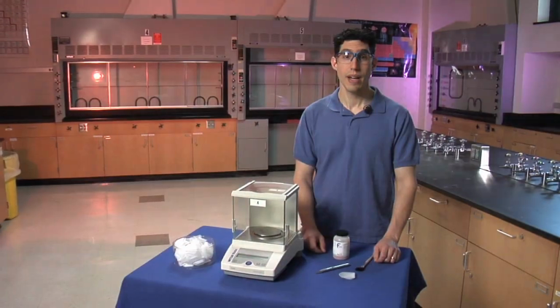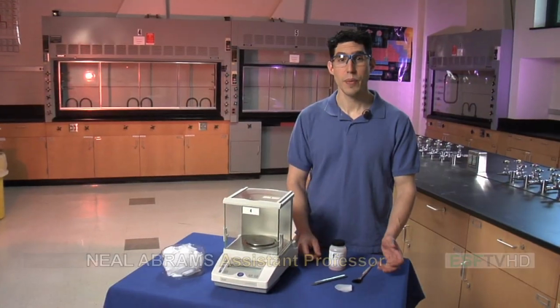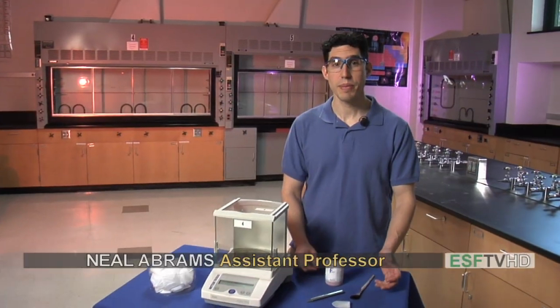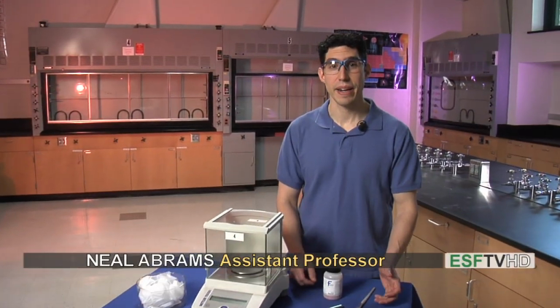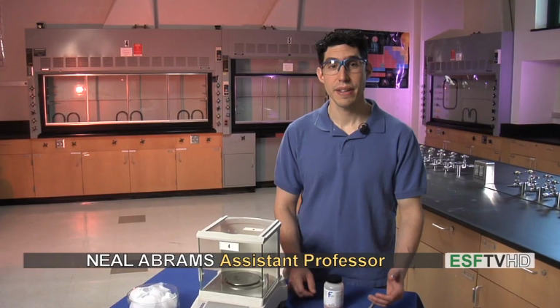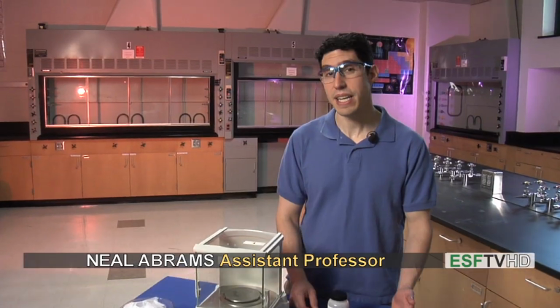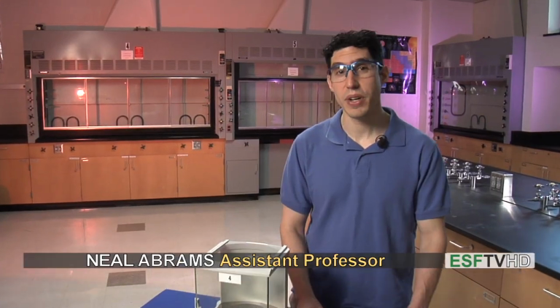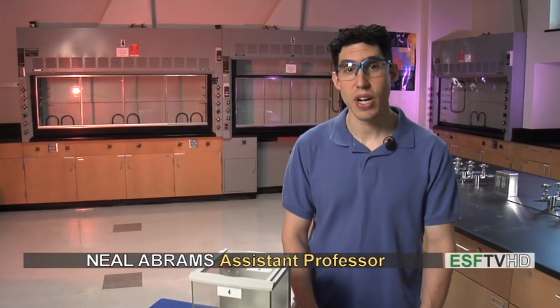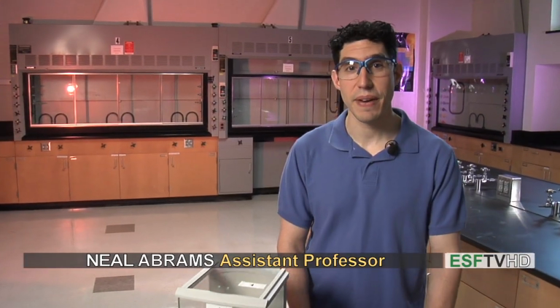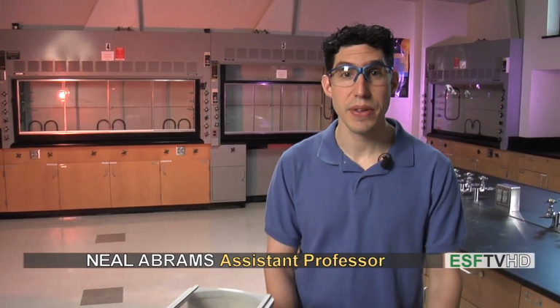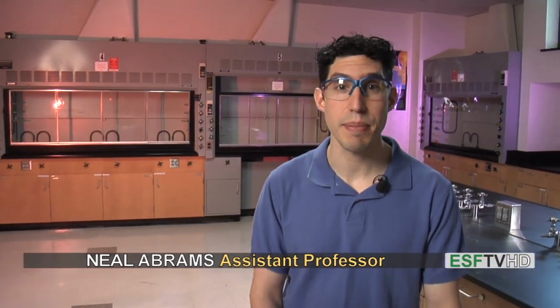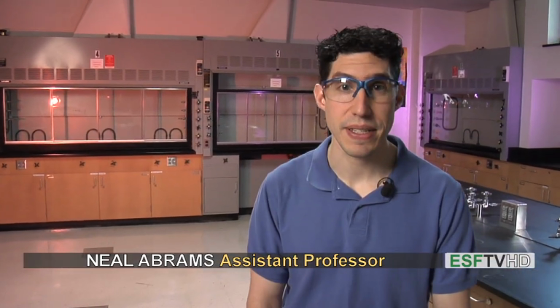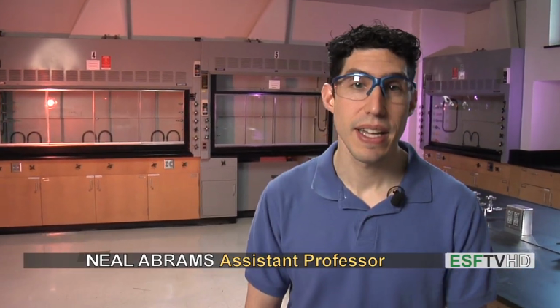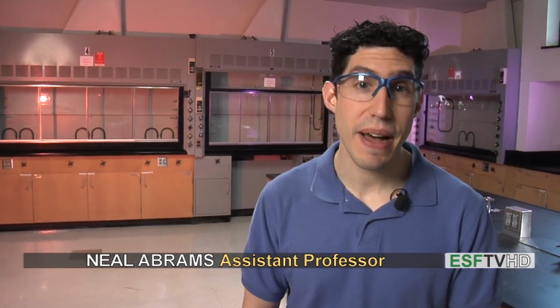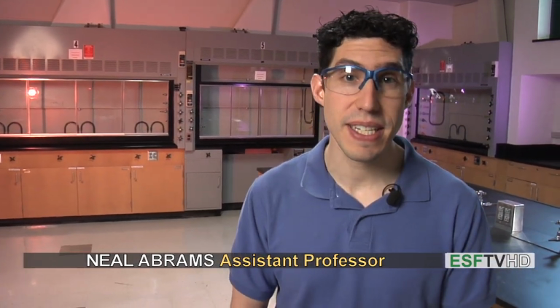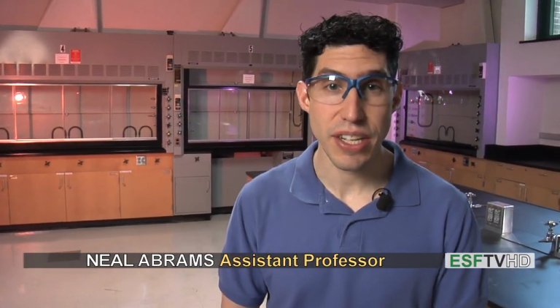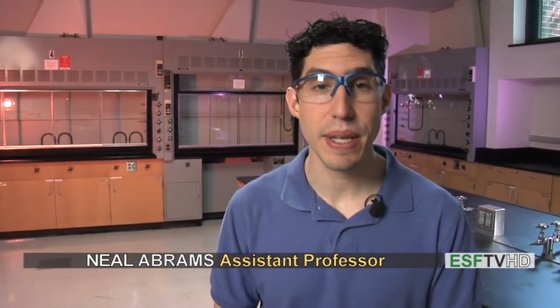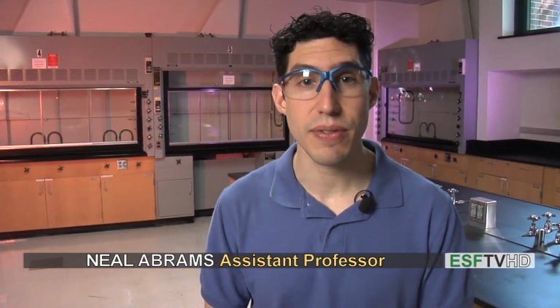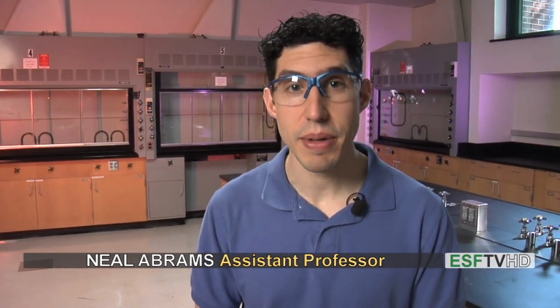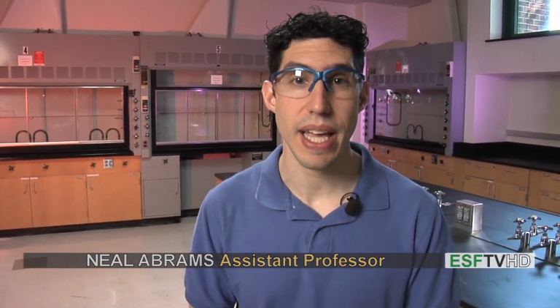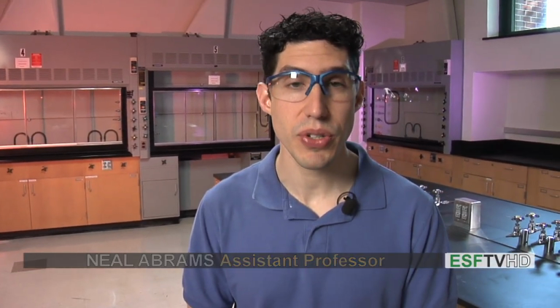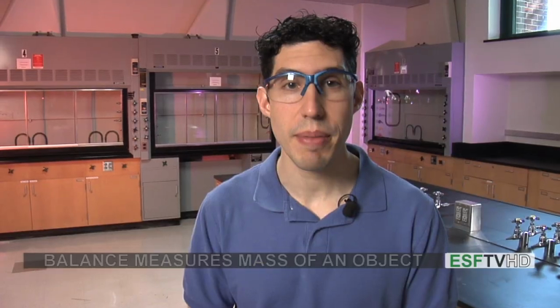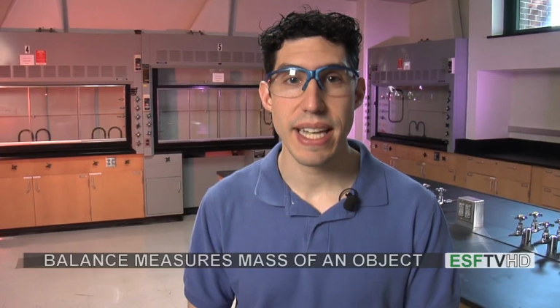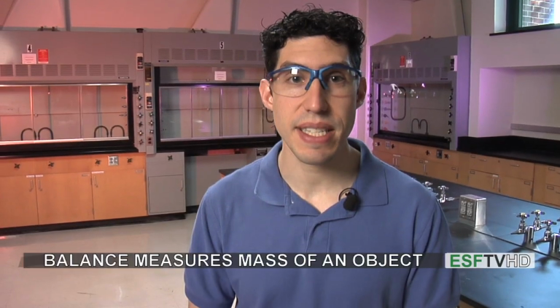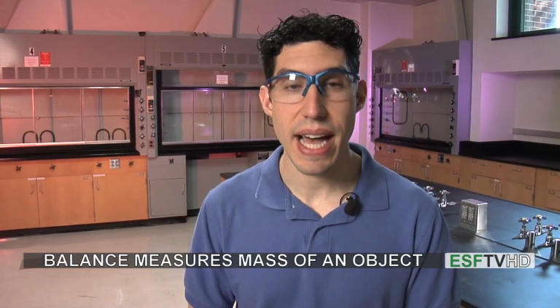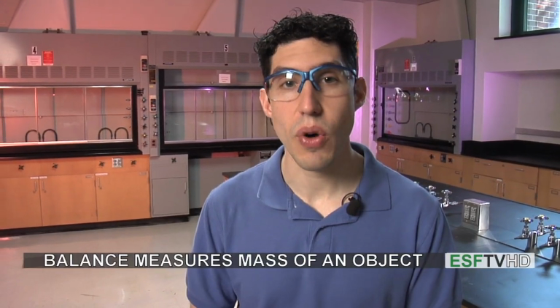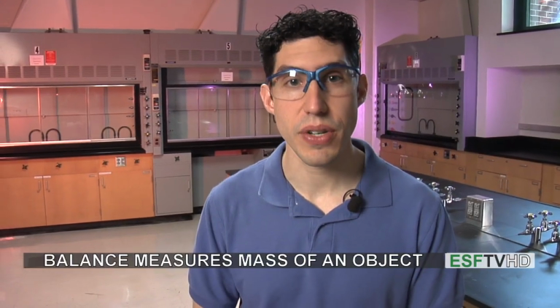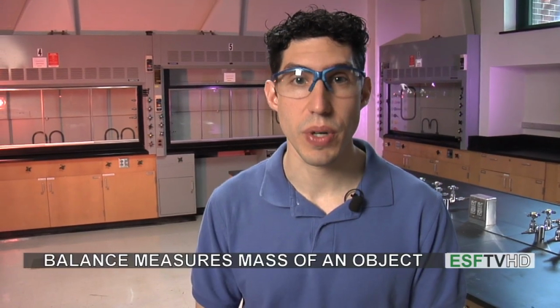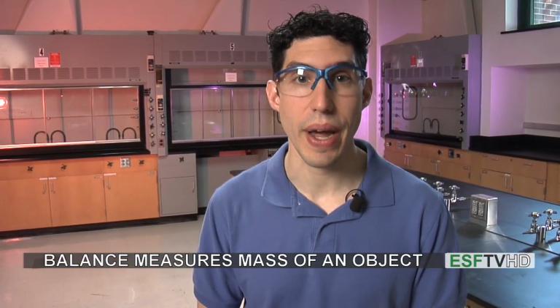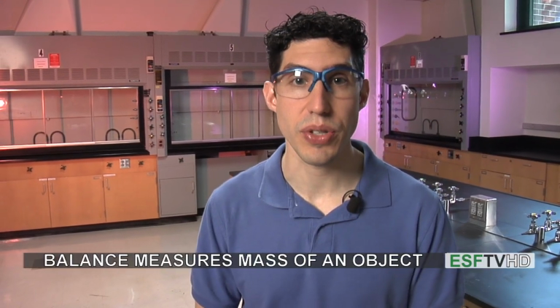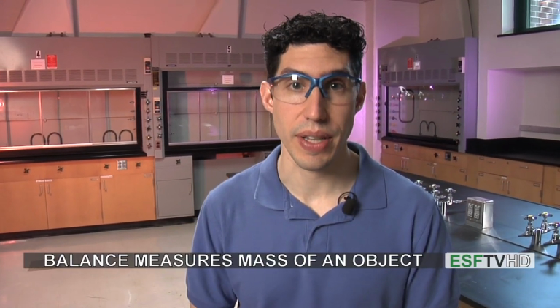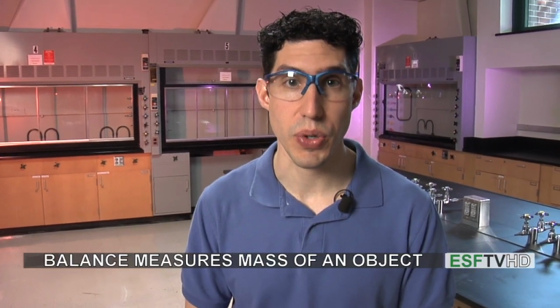Hi and welcome back. In this segment we're going to talk about how to use the balance. The balance is an essential piece of equipment in the chemistry lab as it gets the mass of all the materials we're going to weigh out during the laboratory.